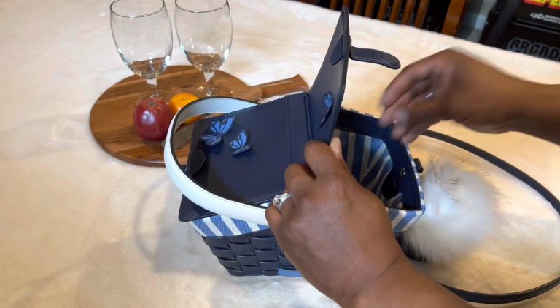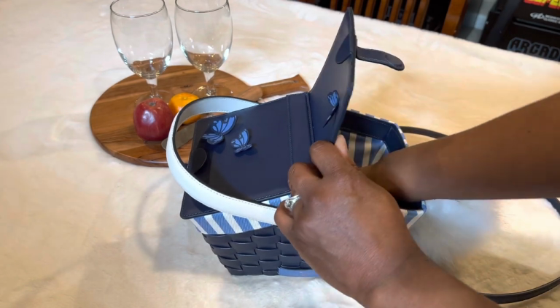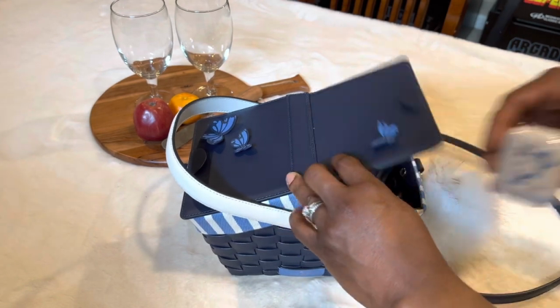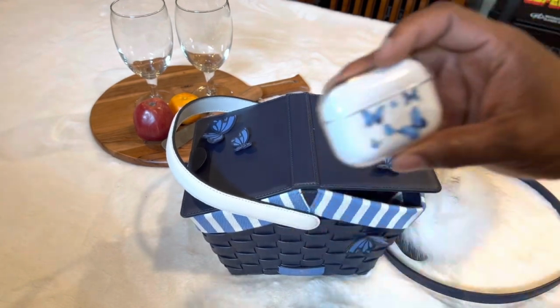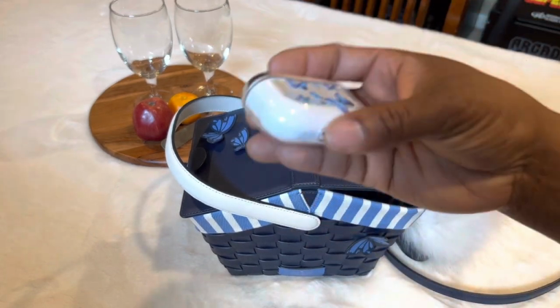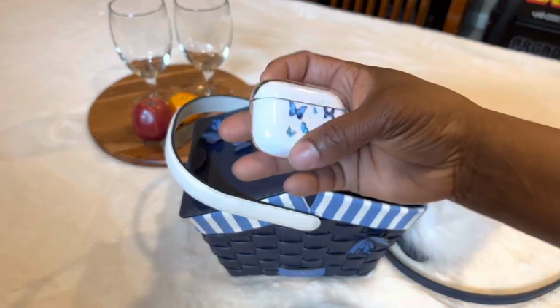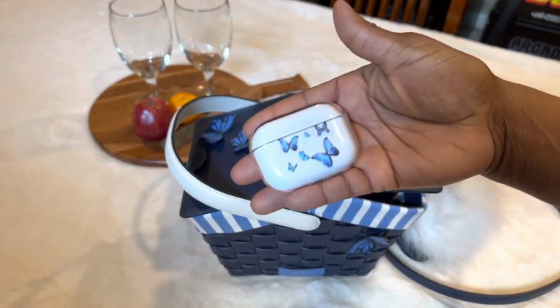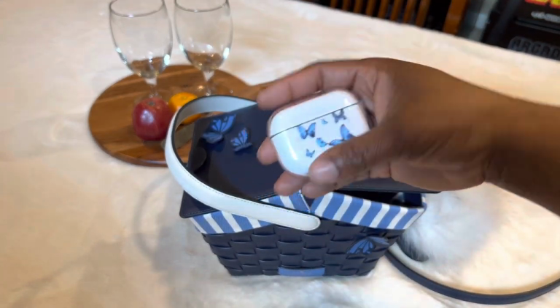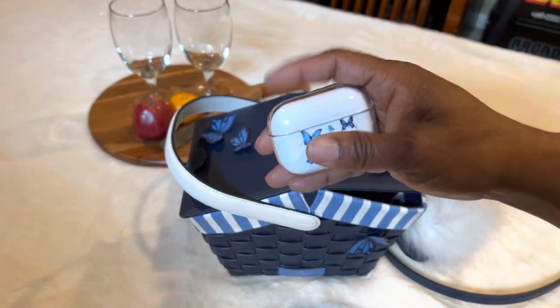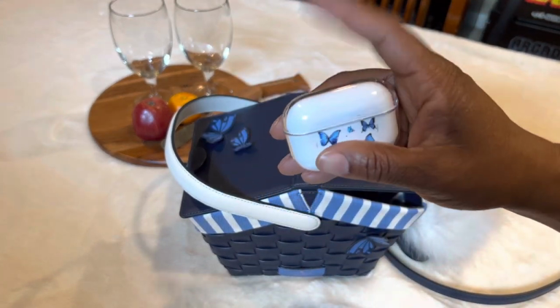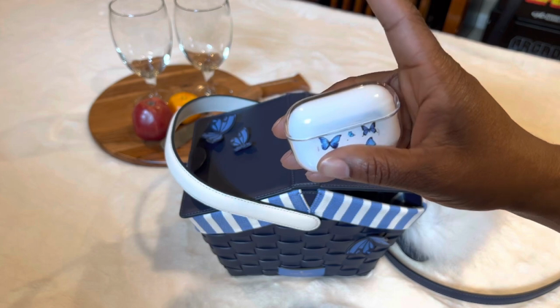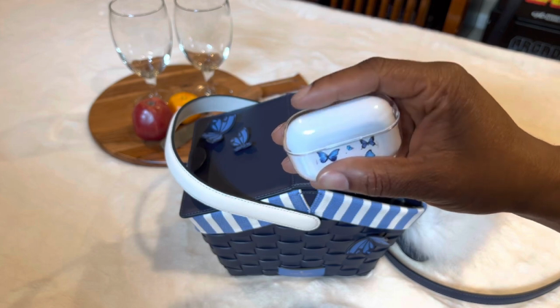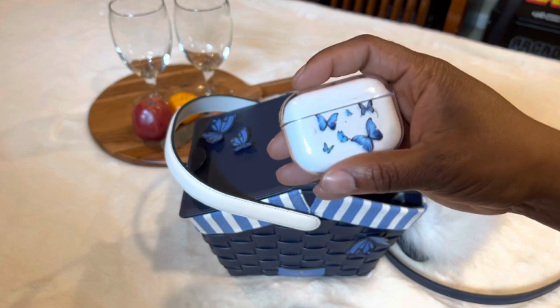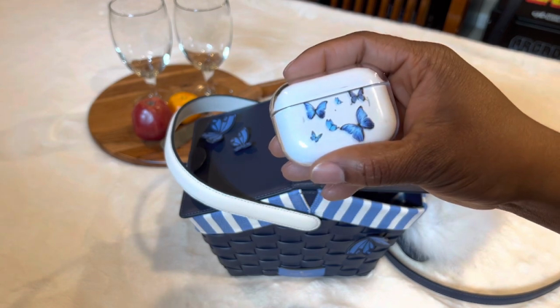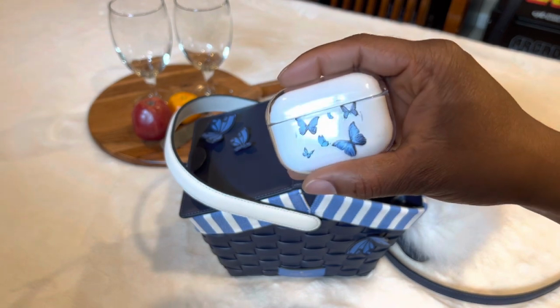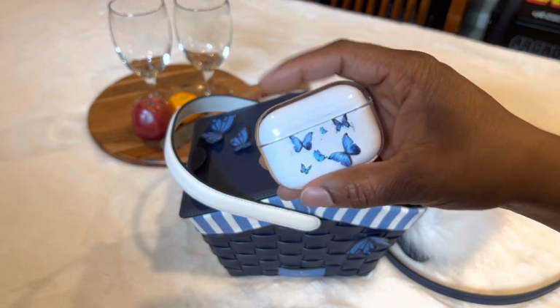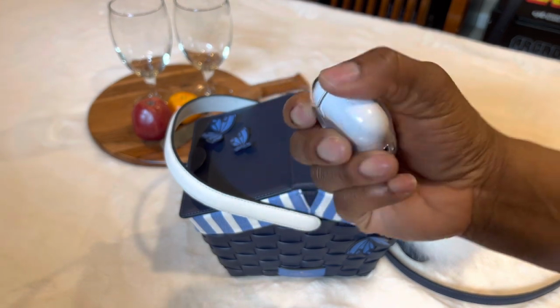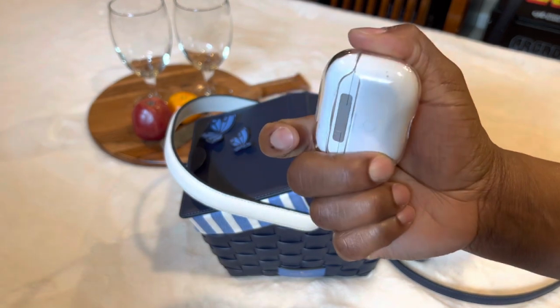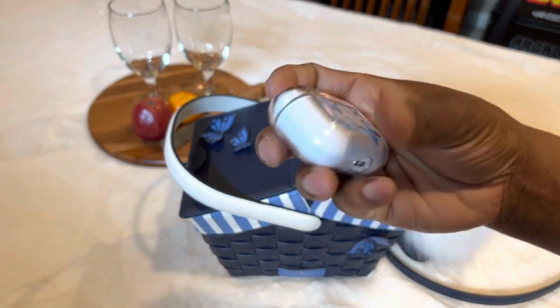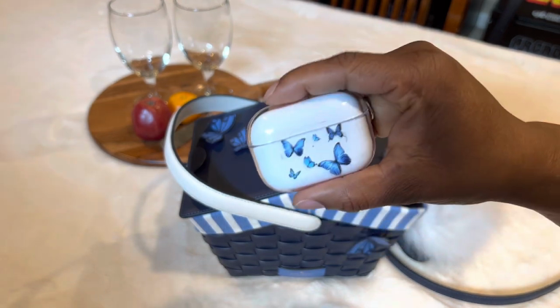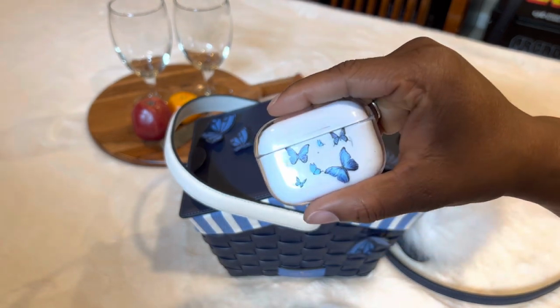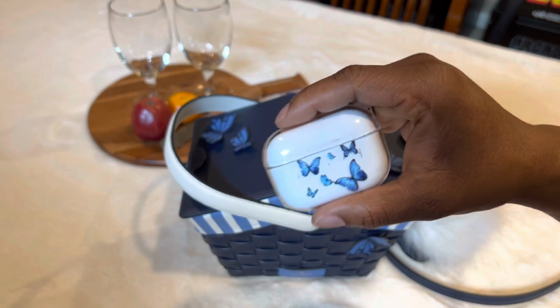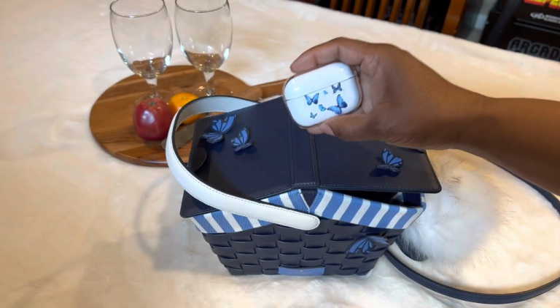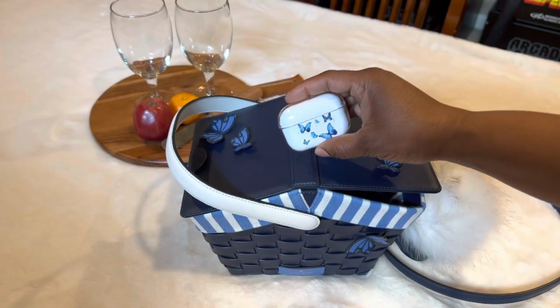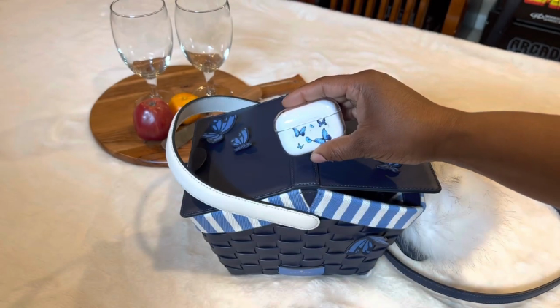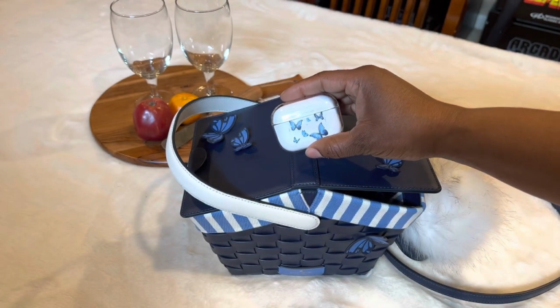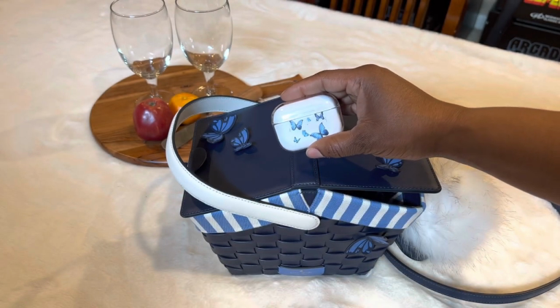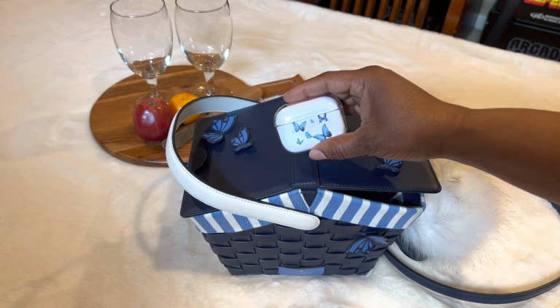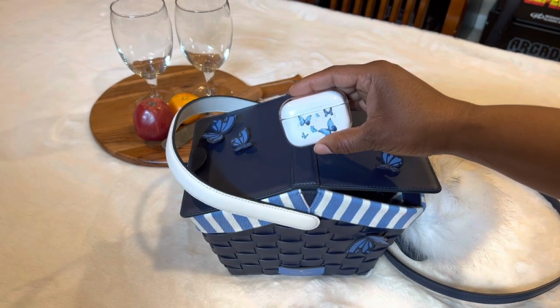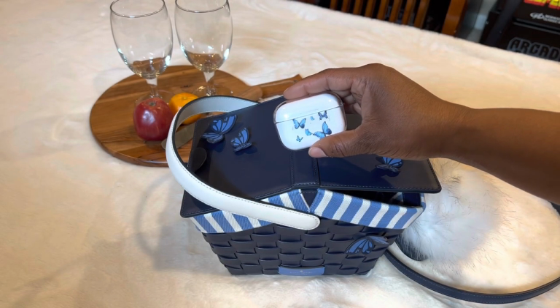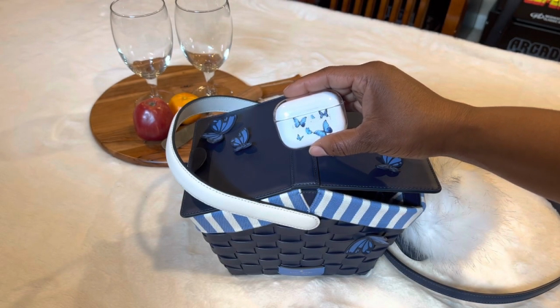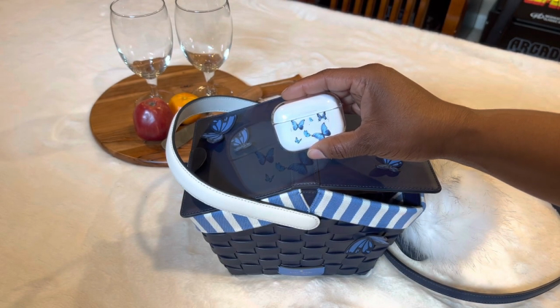The next thing I have is my butterfly case - this is my AirPods case. I got this butterfly clear cover from Temu, and I just thought that would be really cute to have some blue butterflies along with the basket.